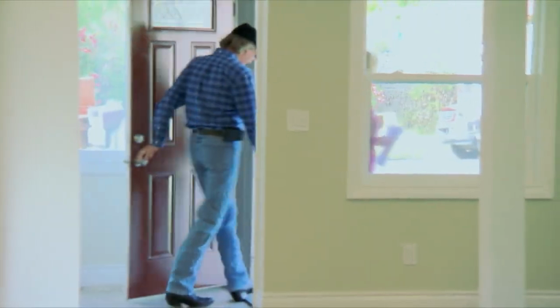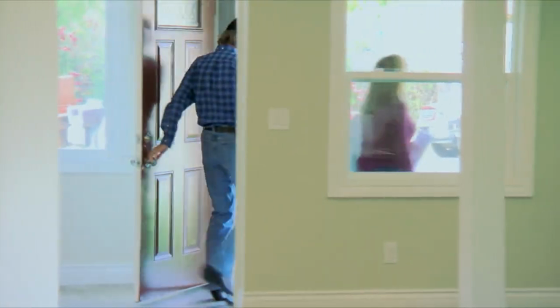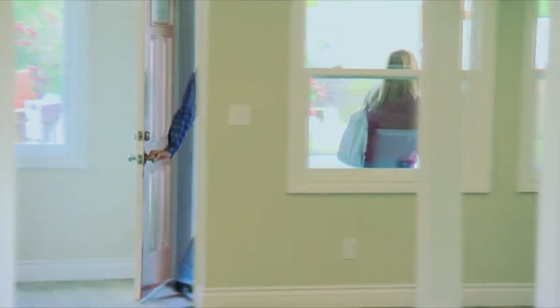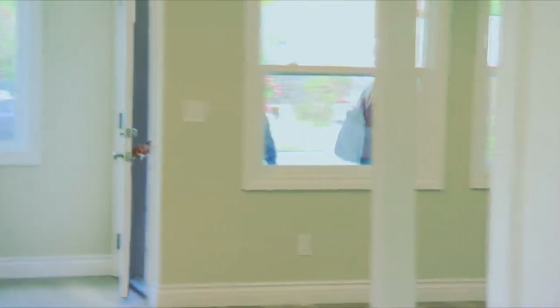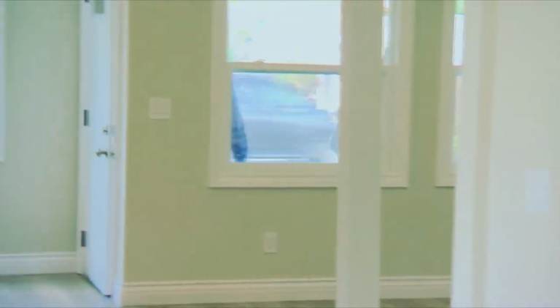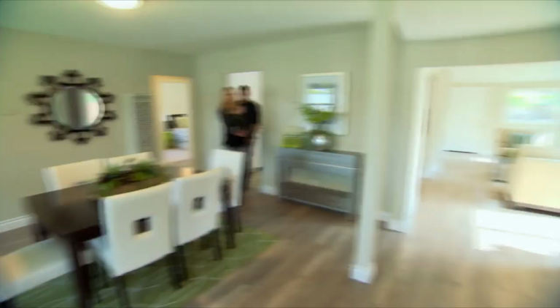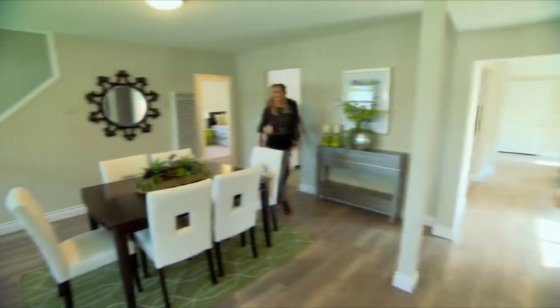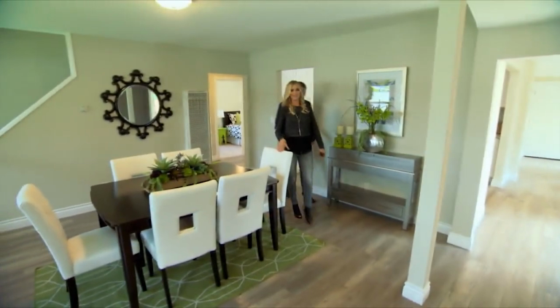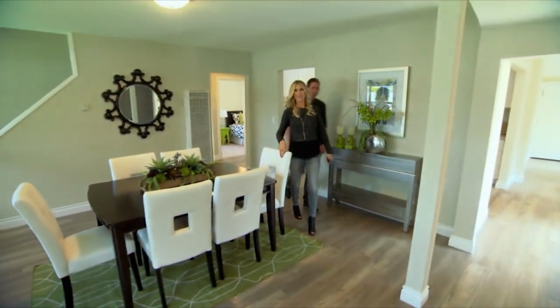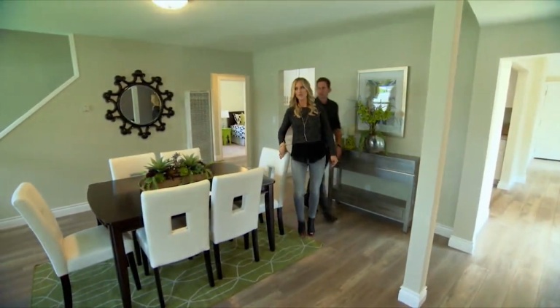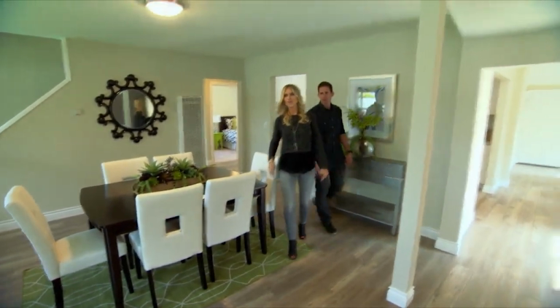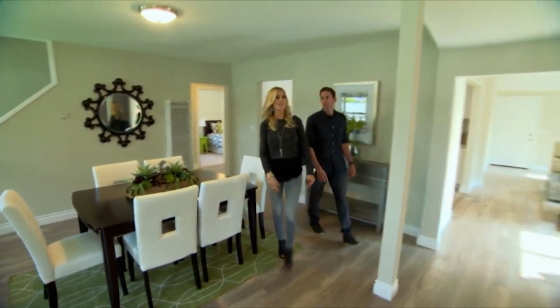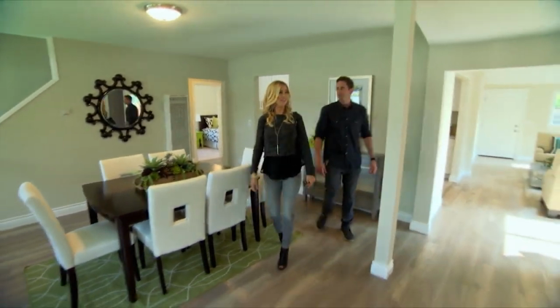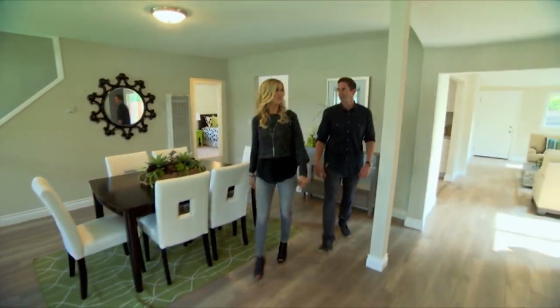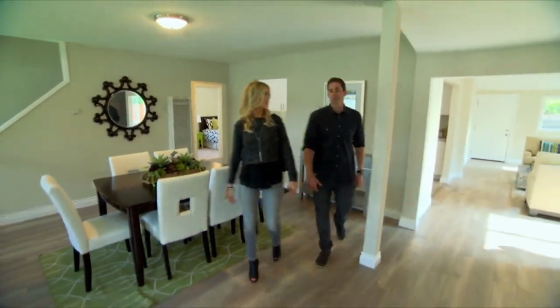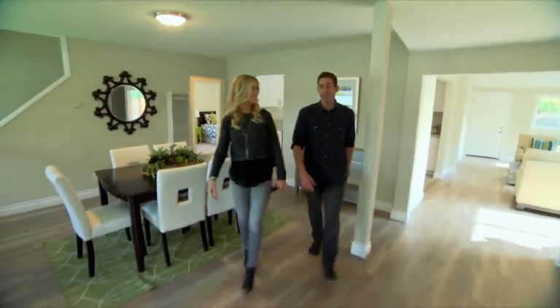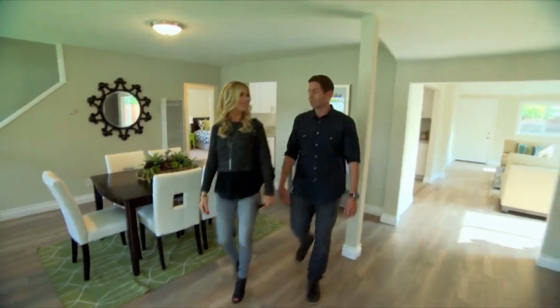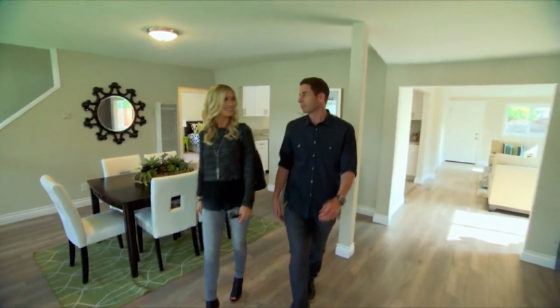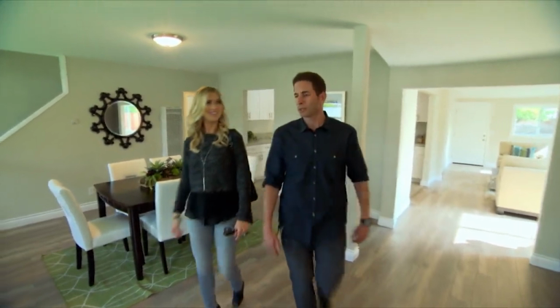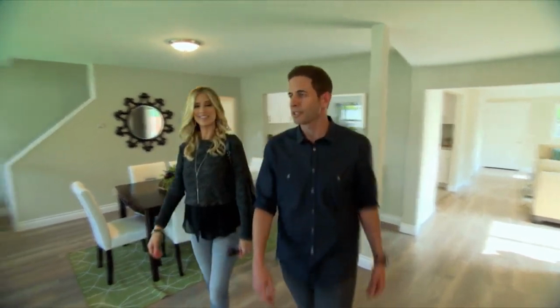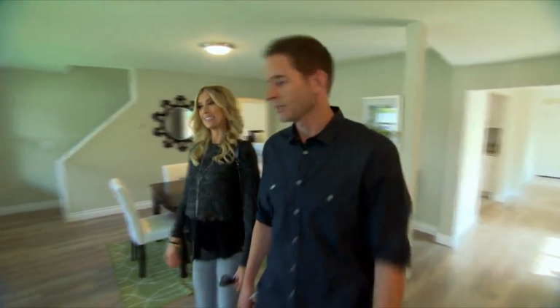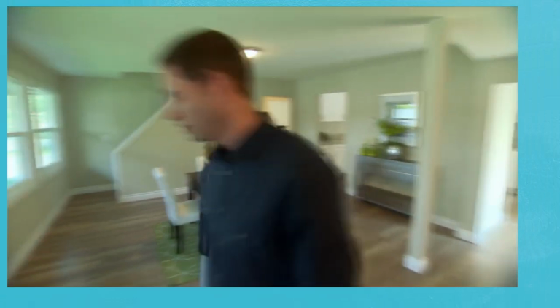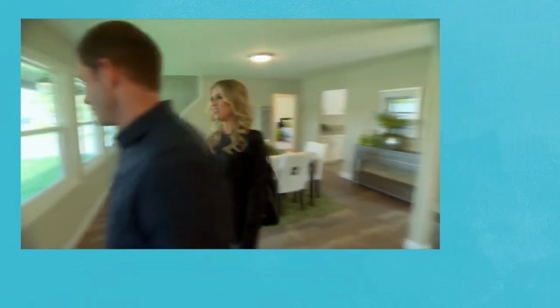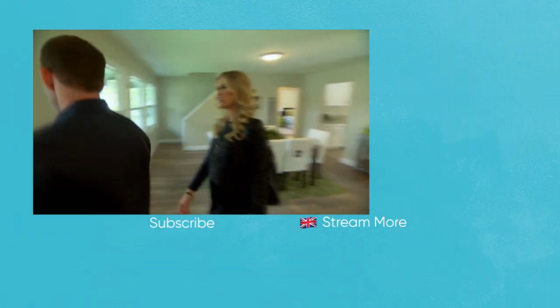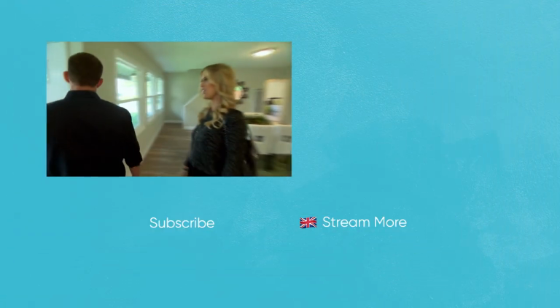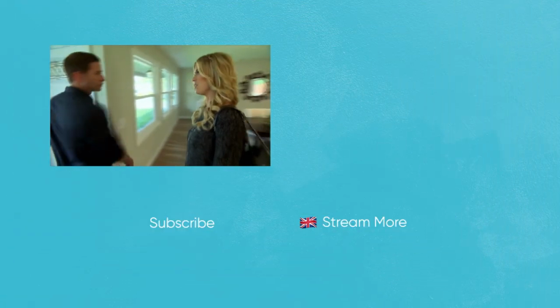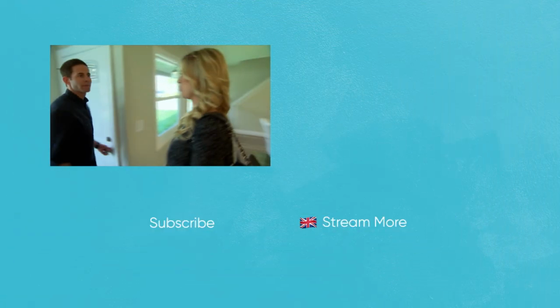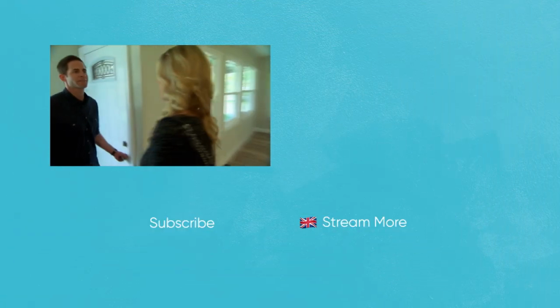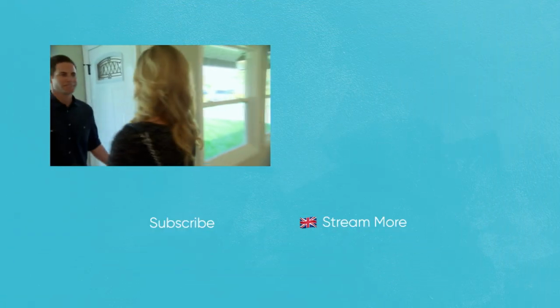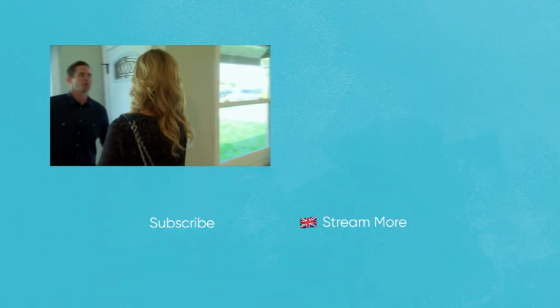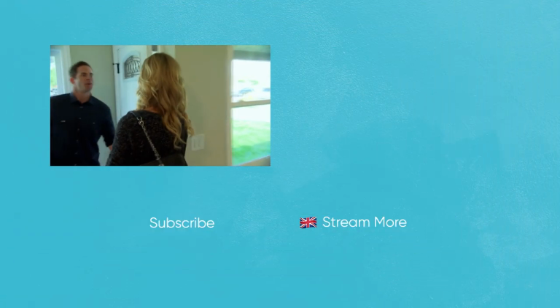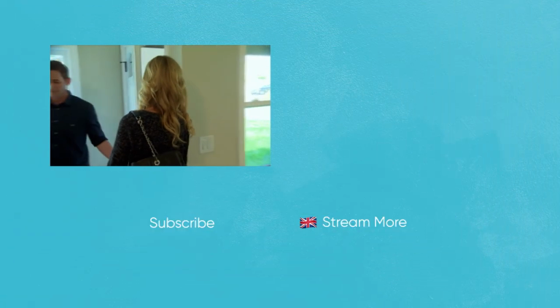Those could be our buyers — so many people through today. That went well. That was a lot of people. I think we're going to sell at full price. Someone actually told me they thought it was underpriced. That's so cool.